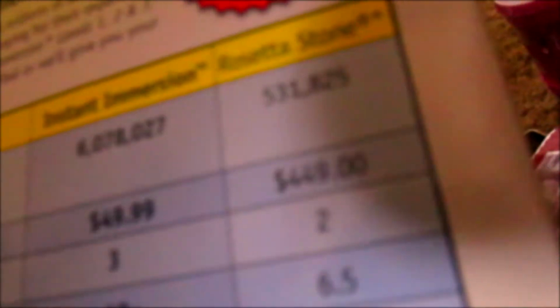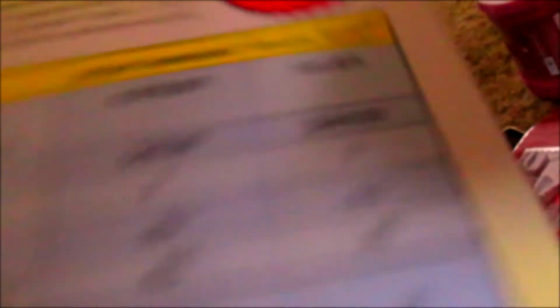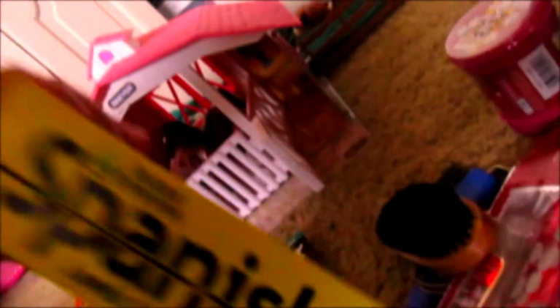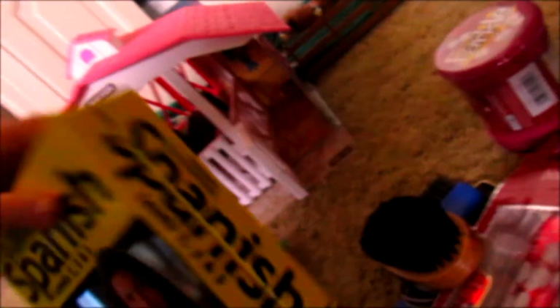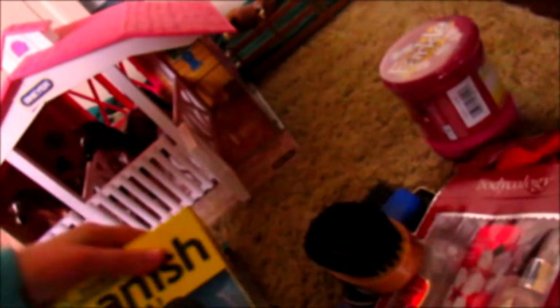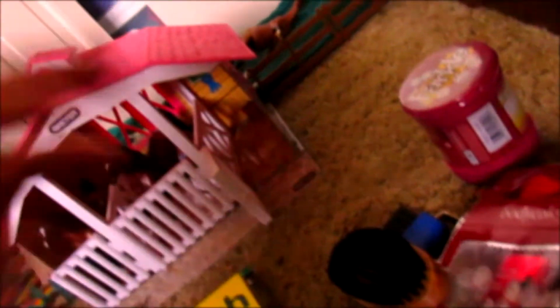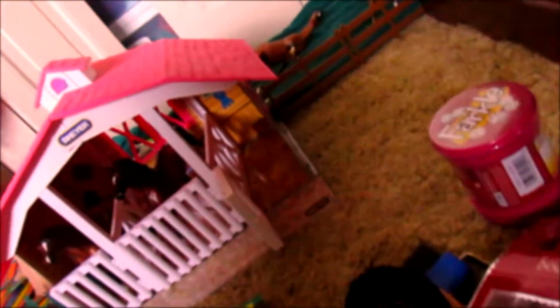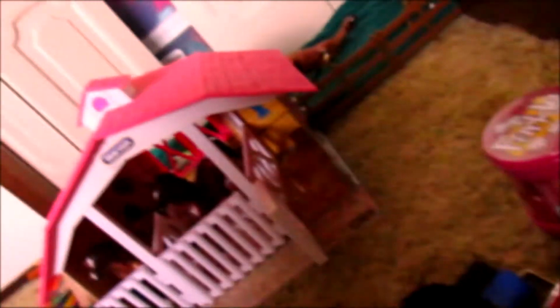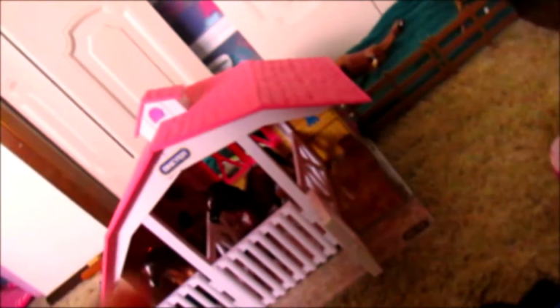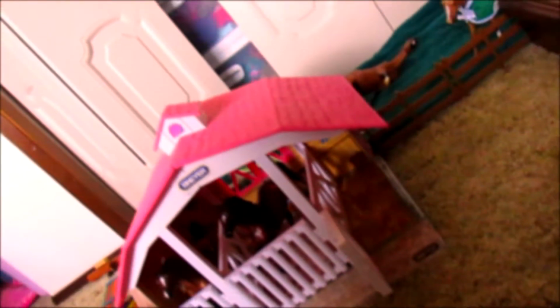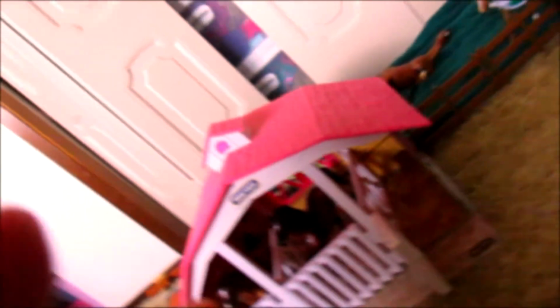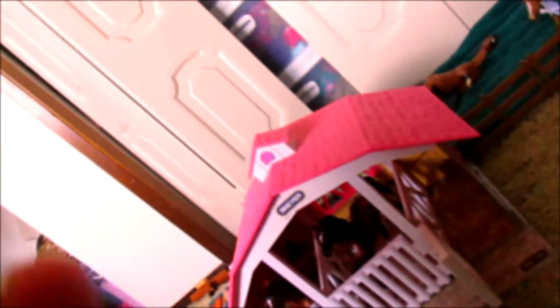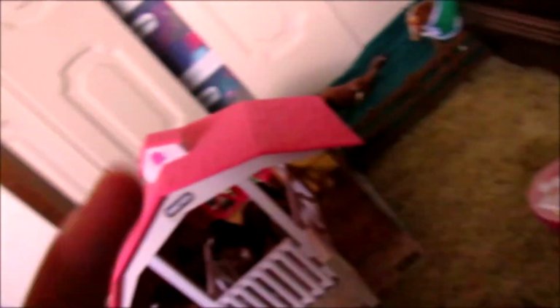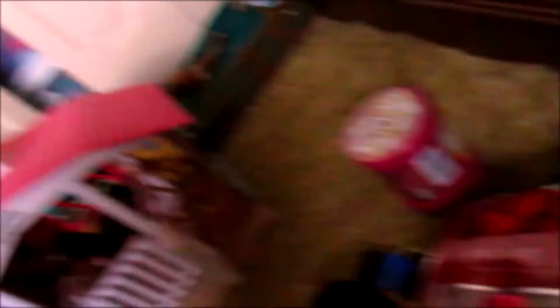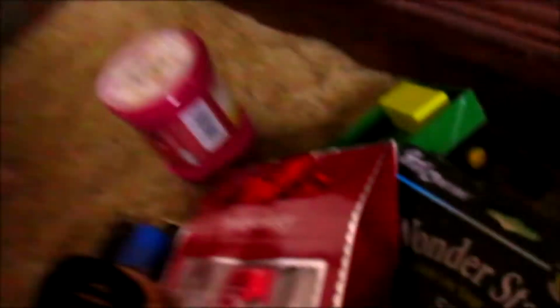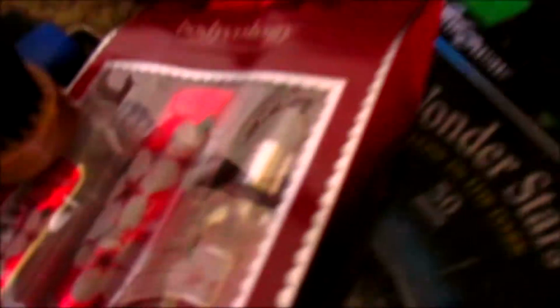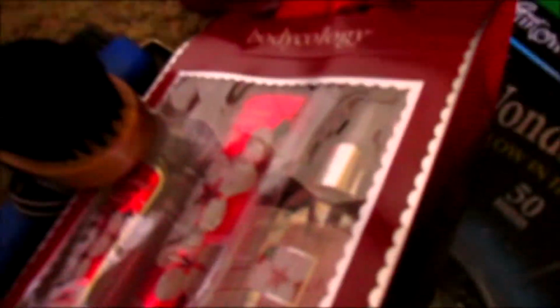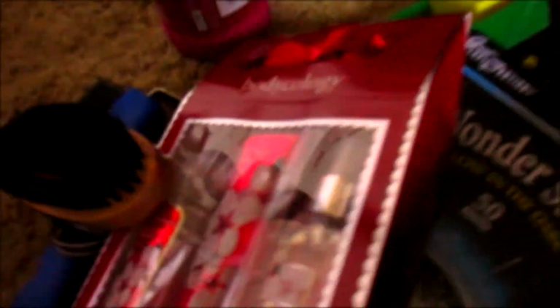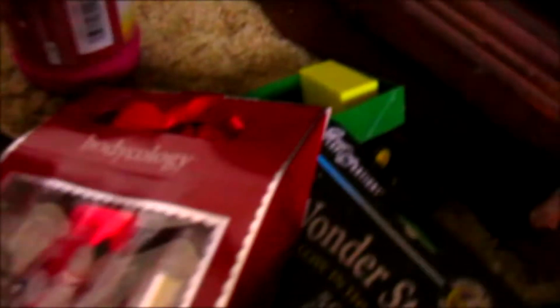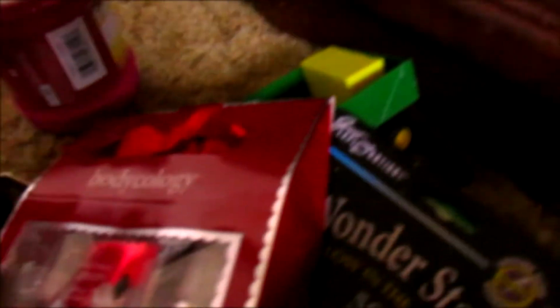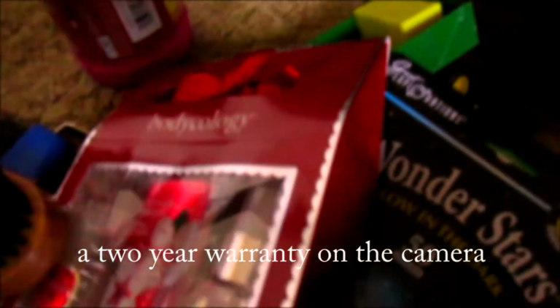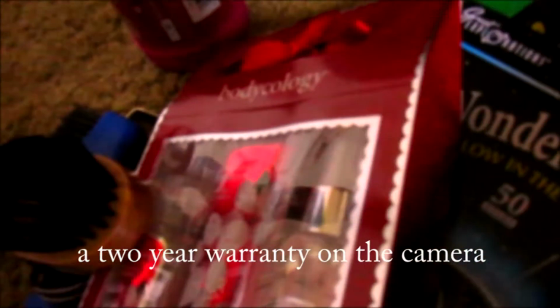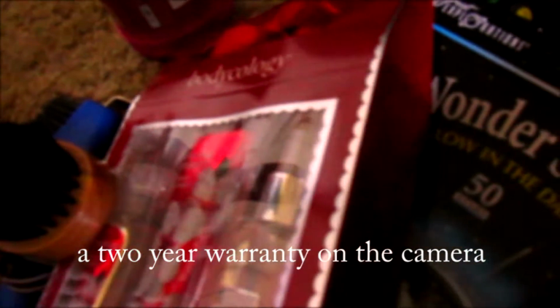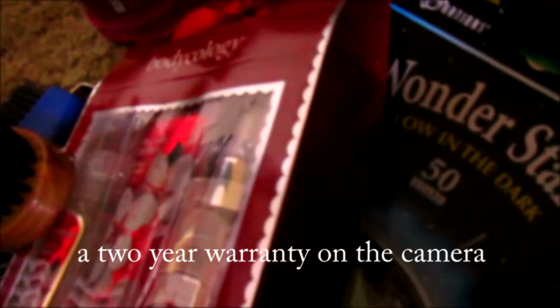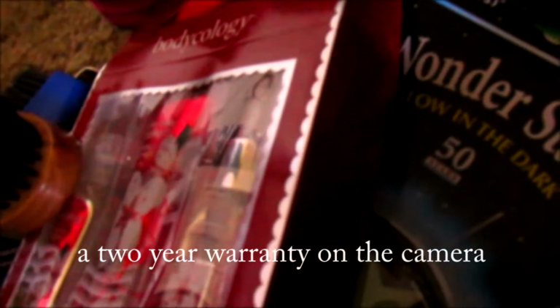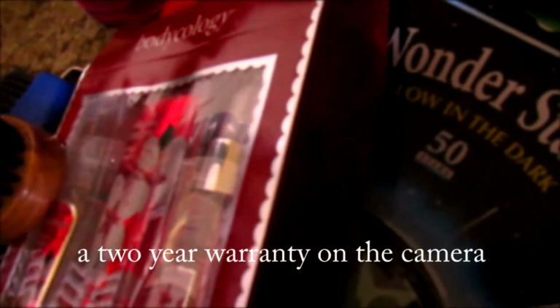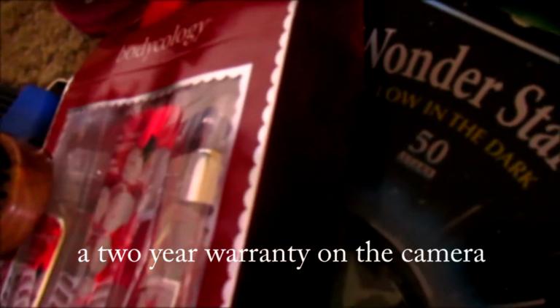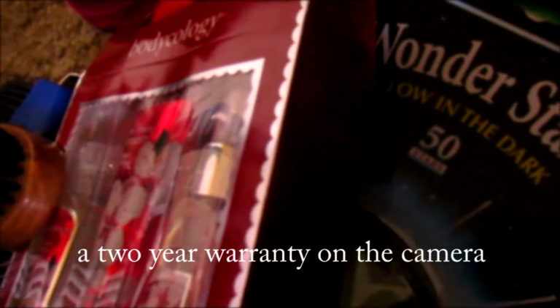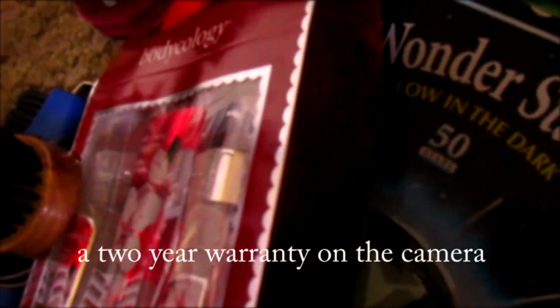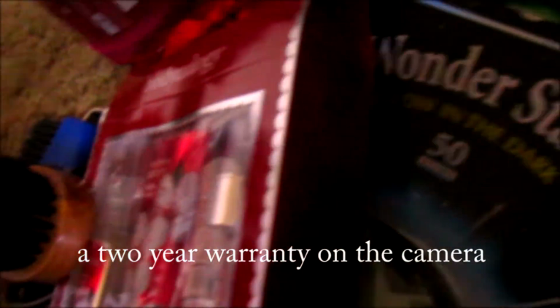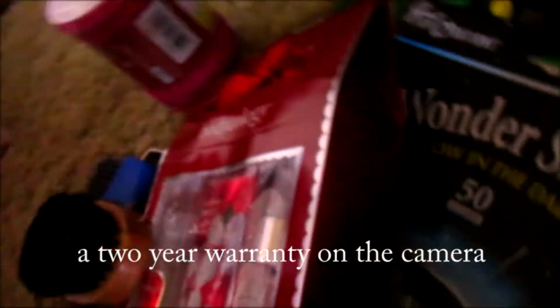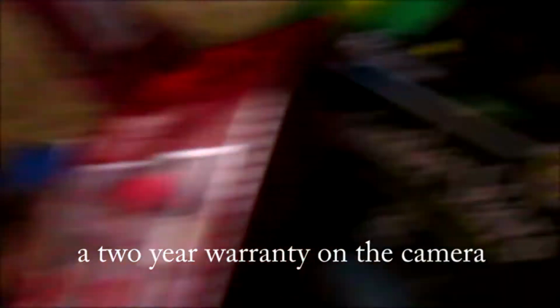As you can tell — oh no, no, no — I didn't scratch my camera. This has a two-year warranty, so I'm happy.